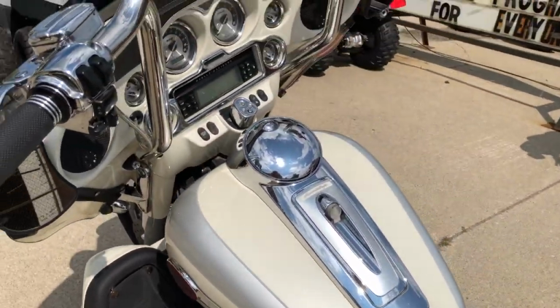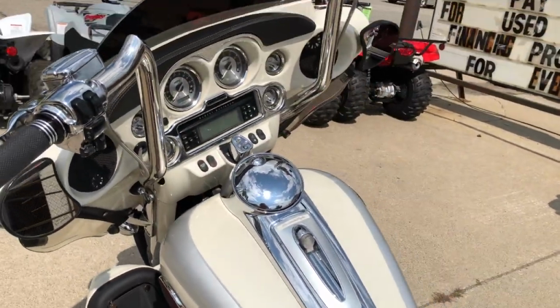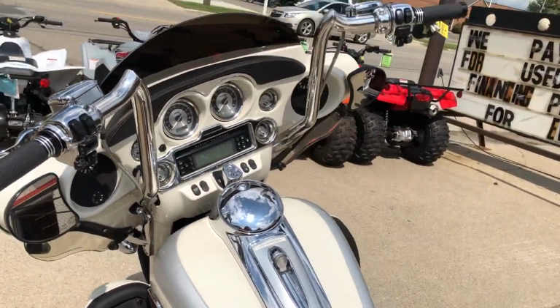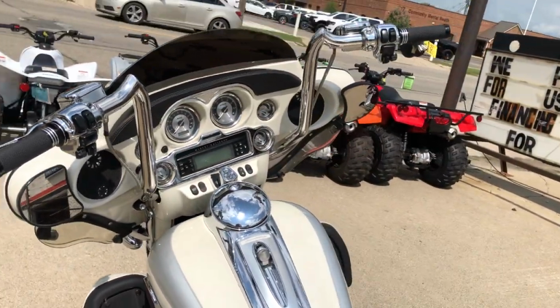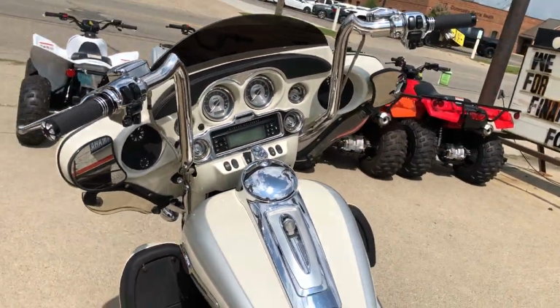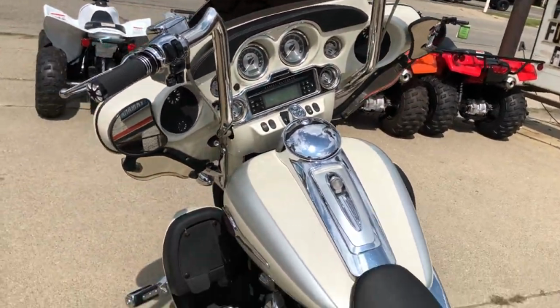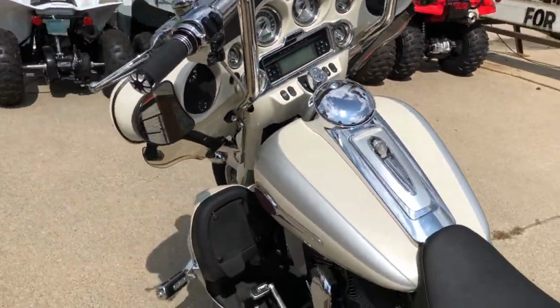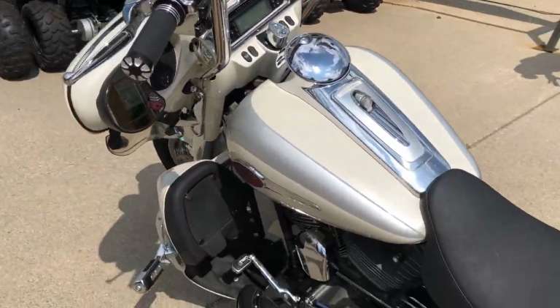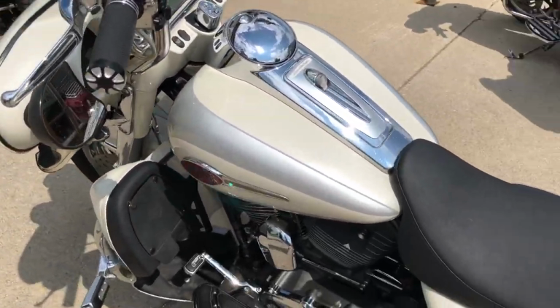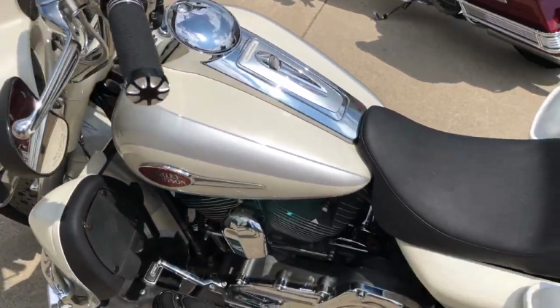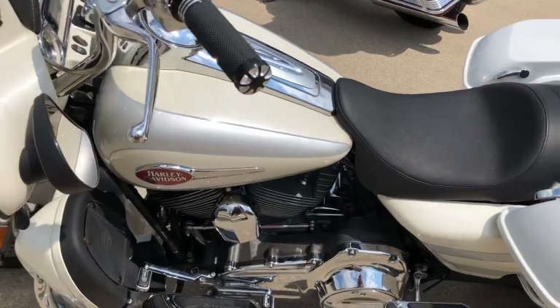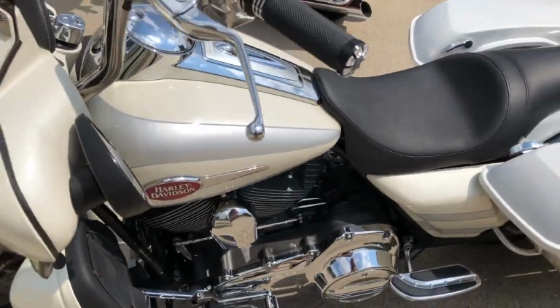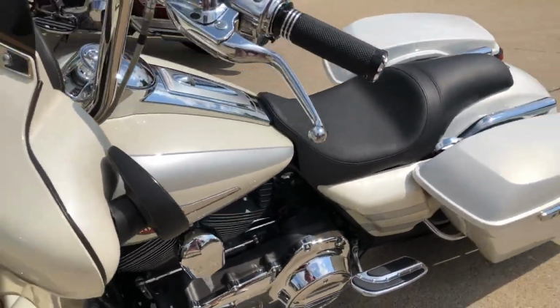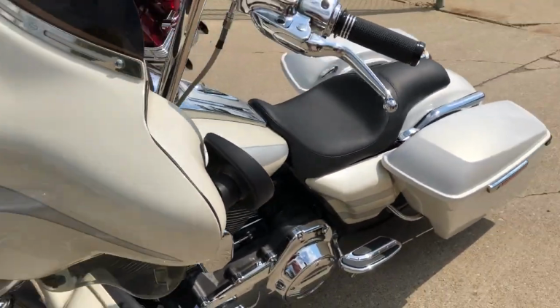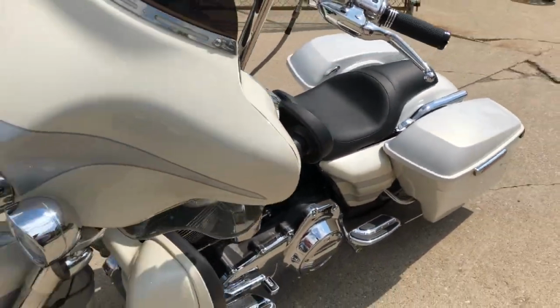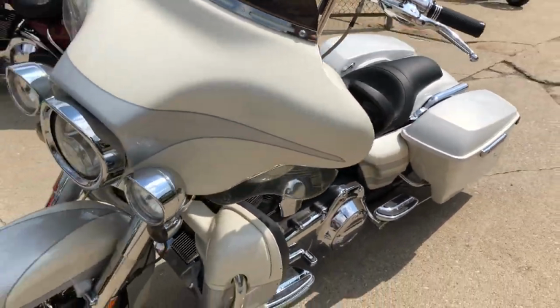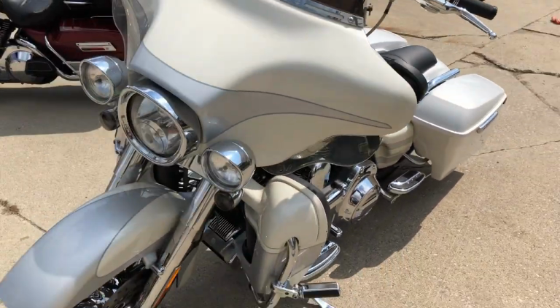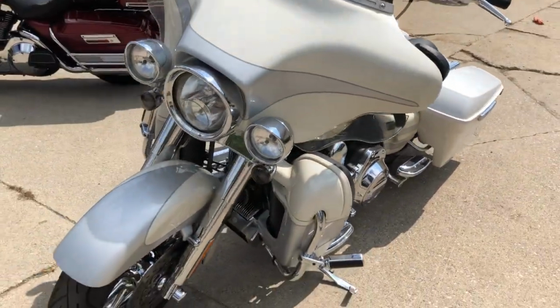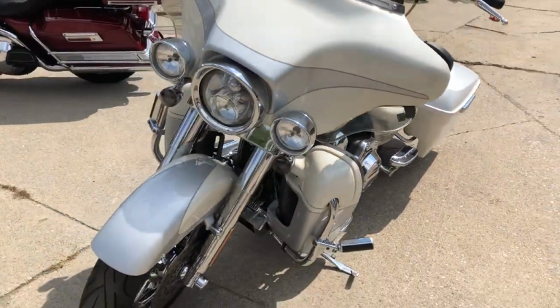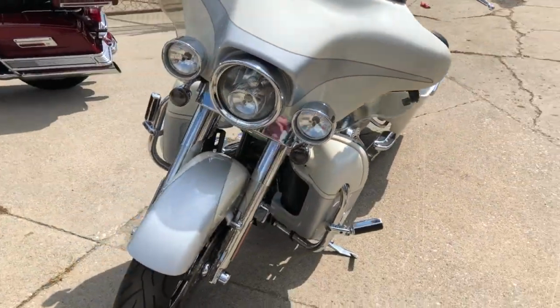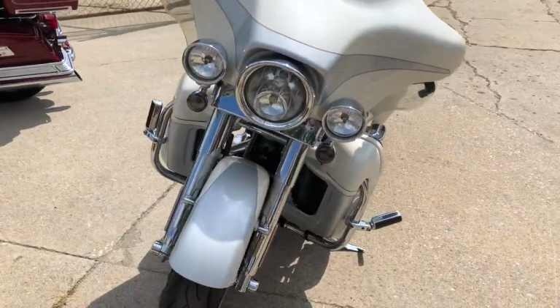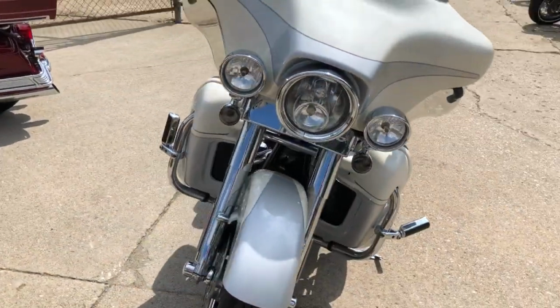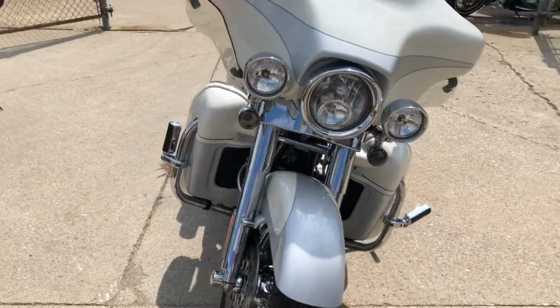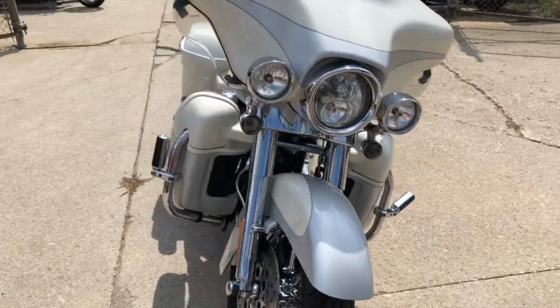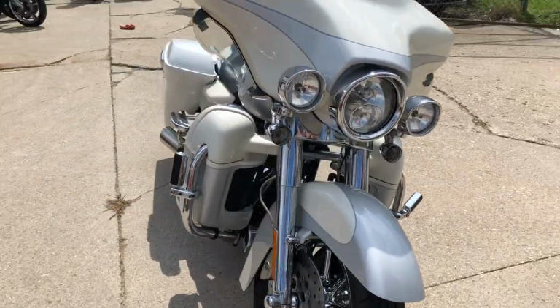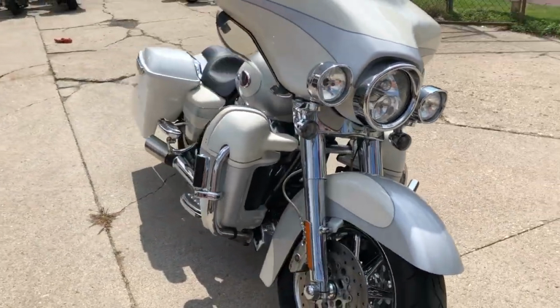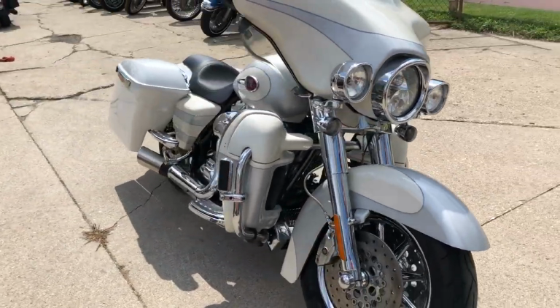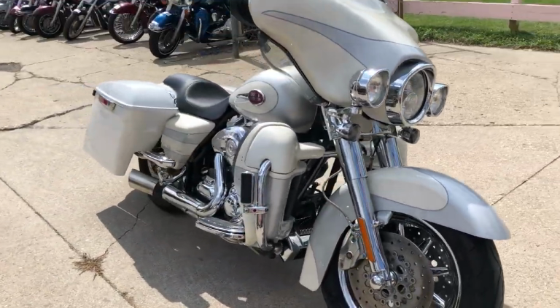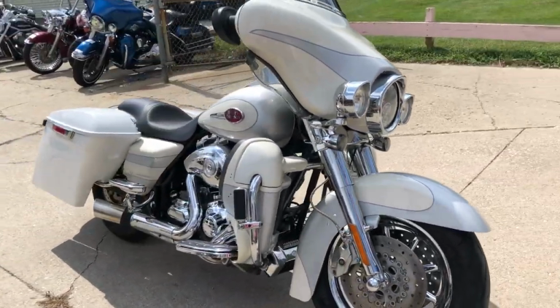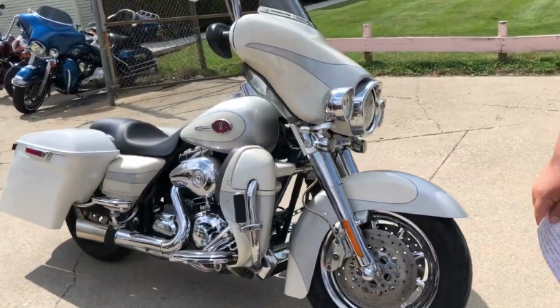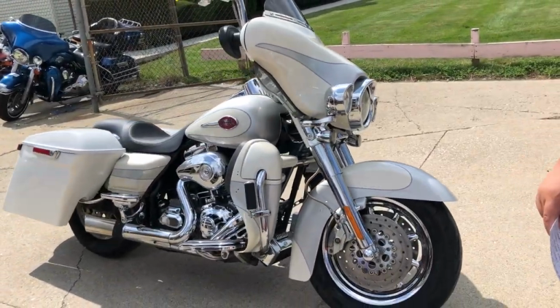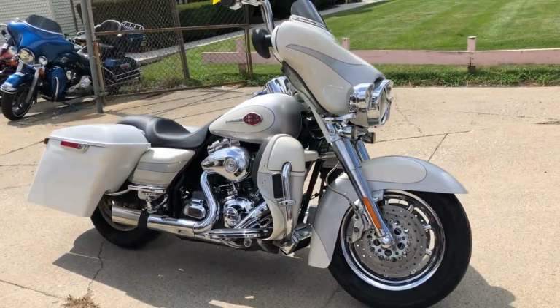Extended rear fender — this thing's got it all, guys. Don't miss it. The 2008 Screamin' Eagle Electroglide, with guaranteed financing and layaway programs. Give us a call at 106-489-500.